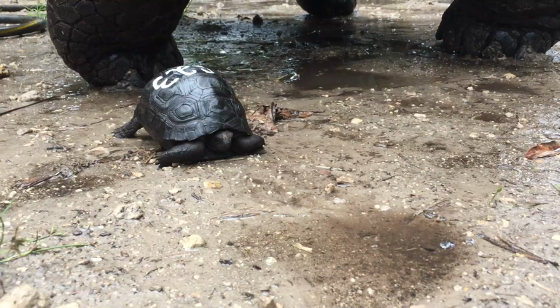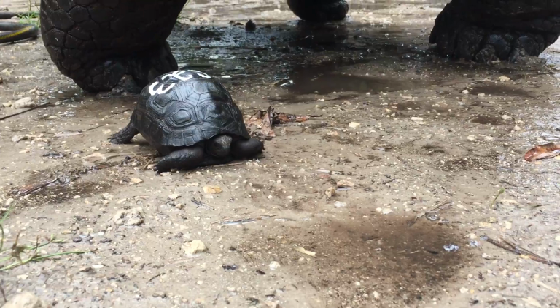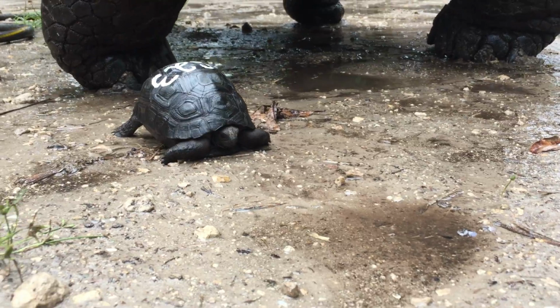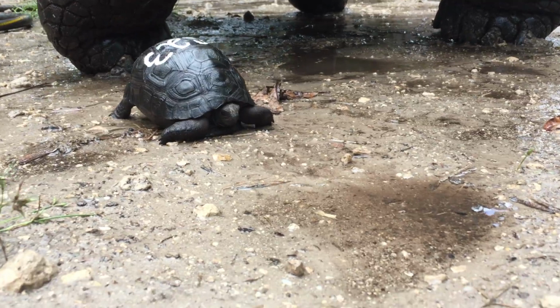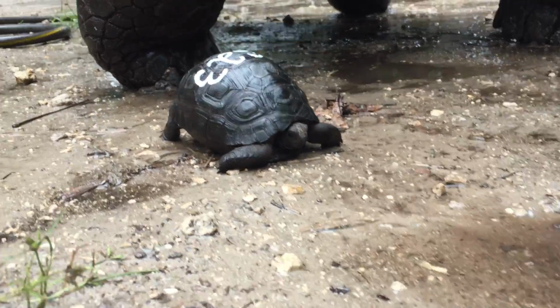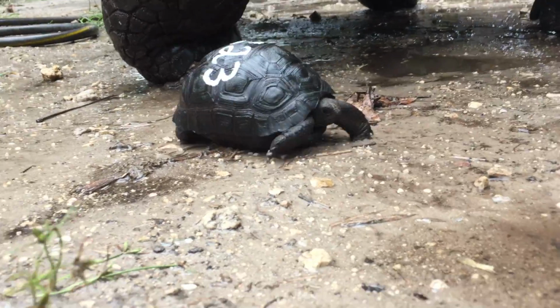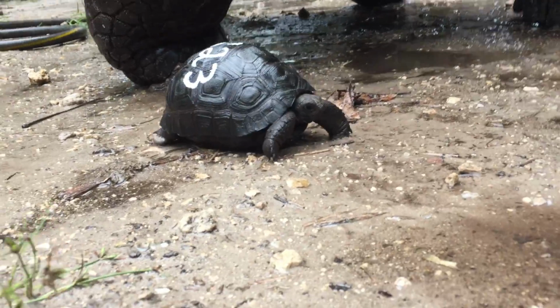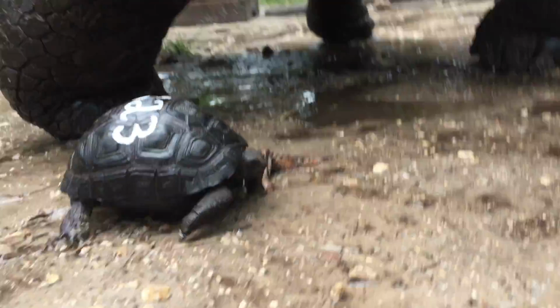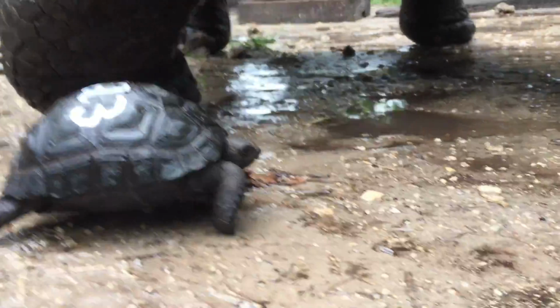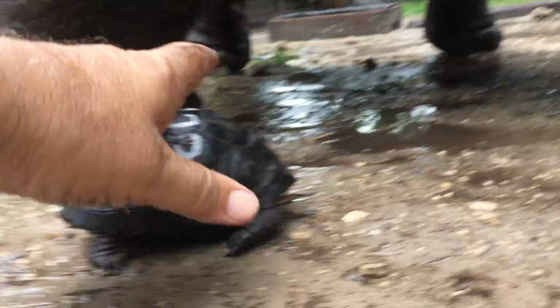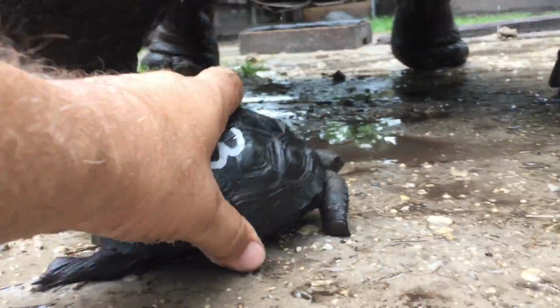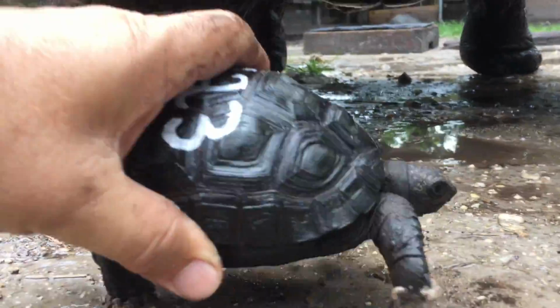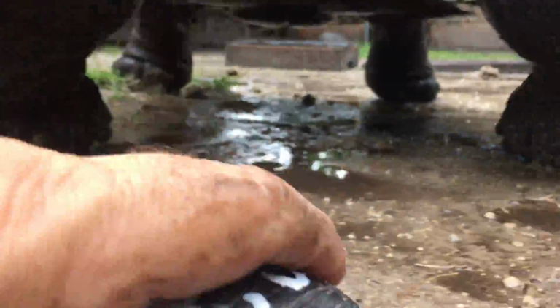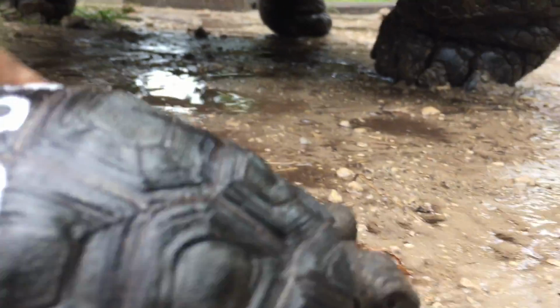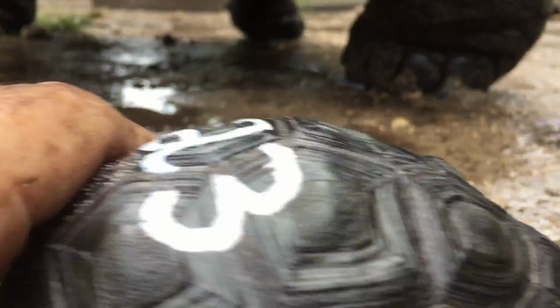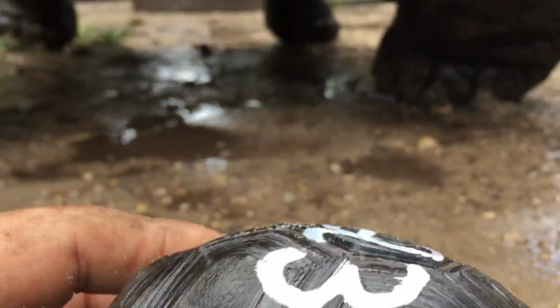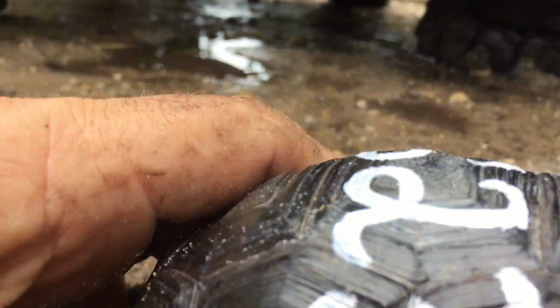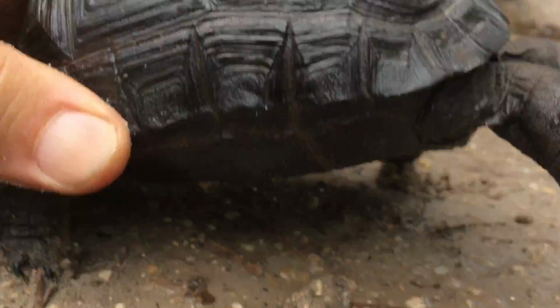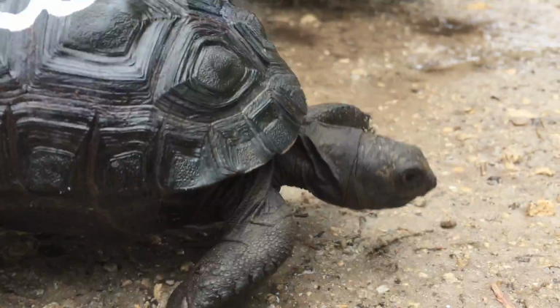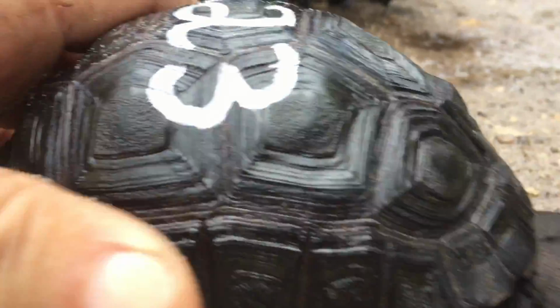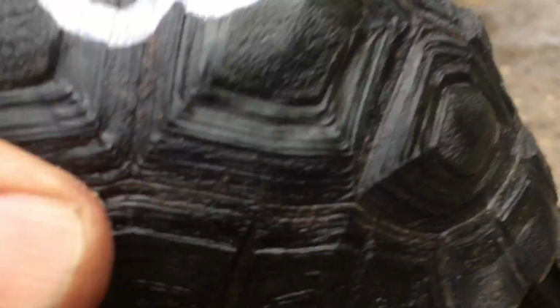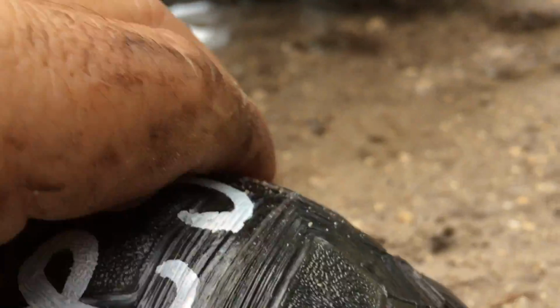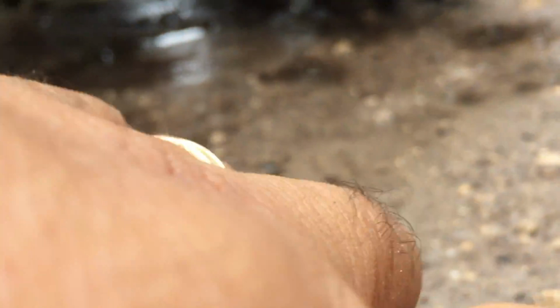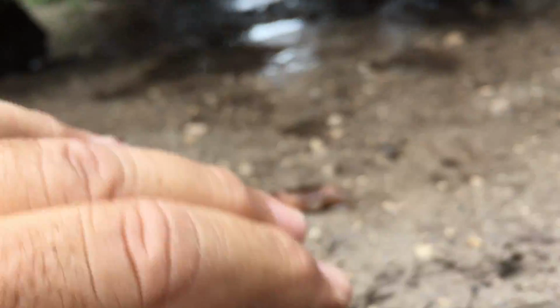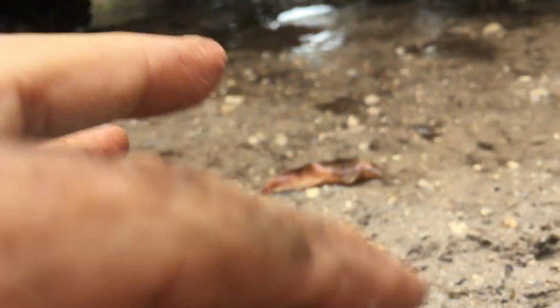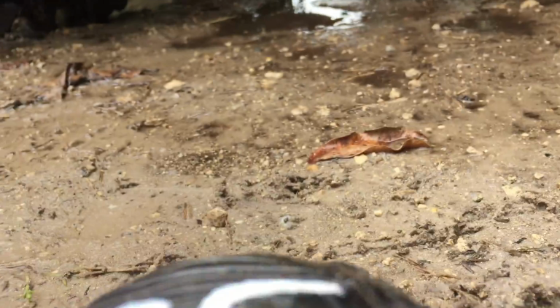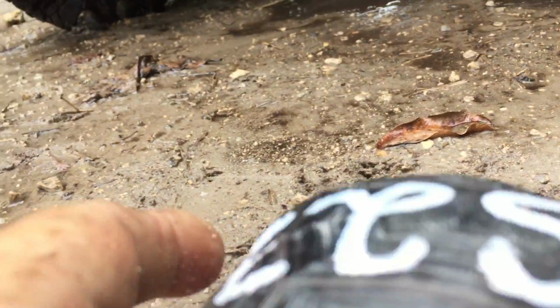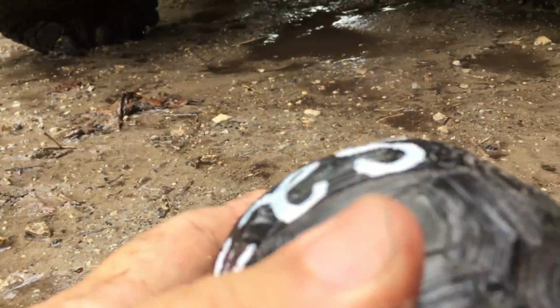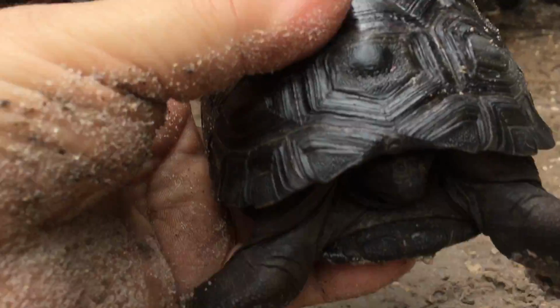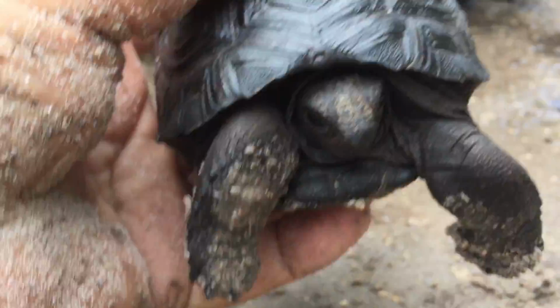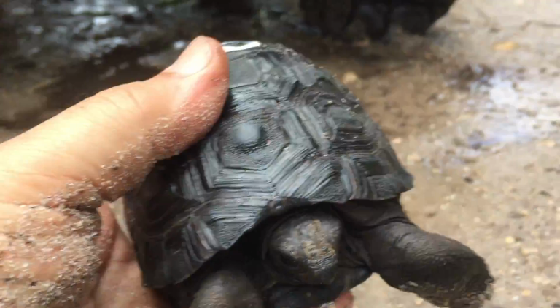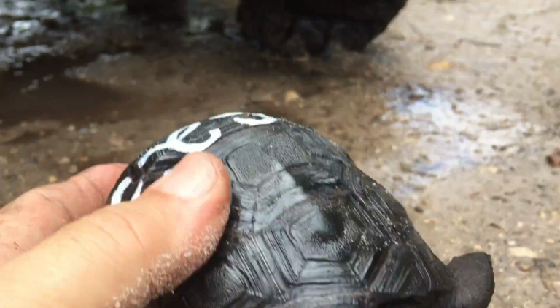Hi everybody, this is S-23. Kind of an interesting fellow. Let me just grab him before he gets too far away. And he's a fighter — oh my god, he's attacked.